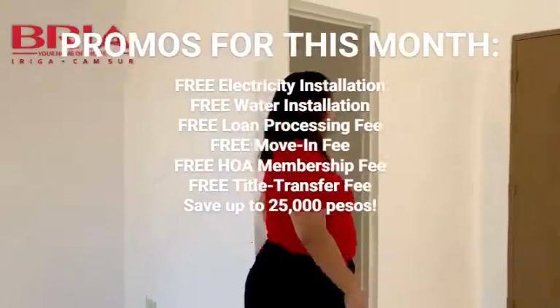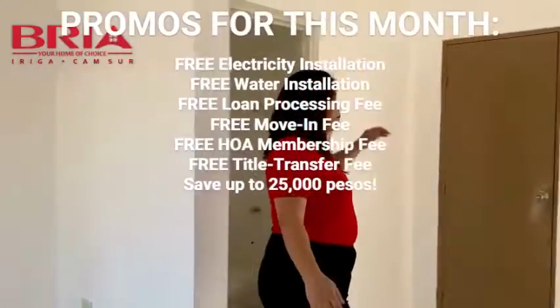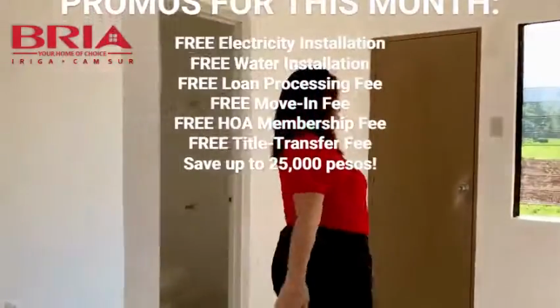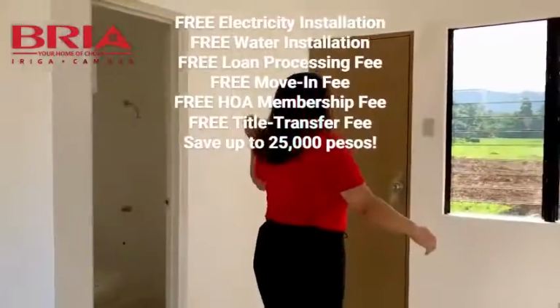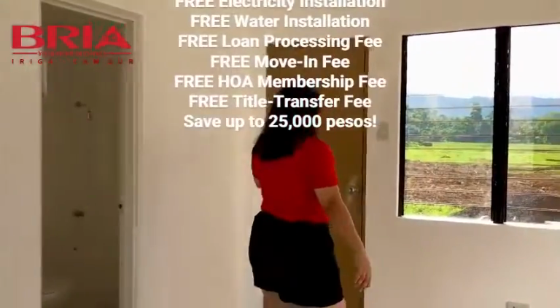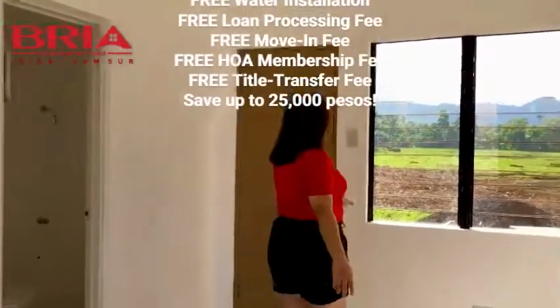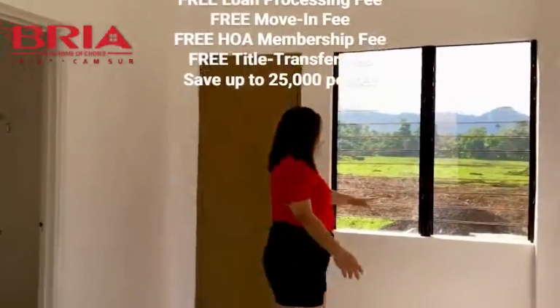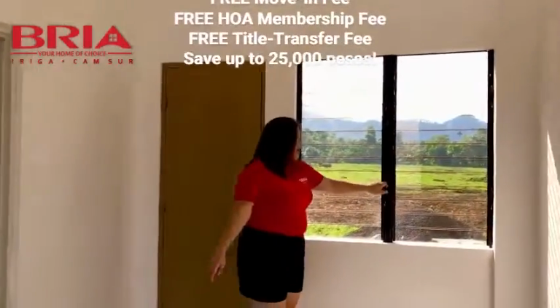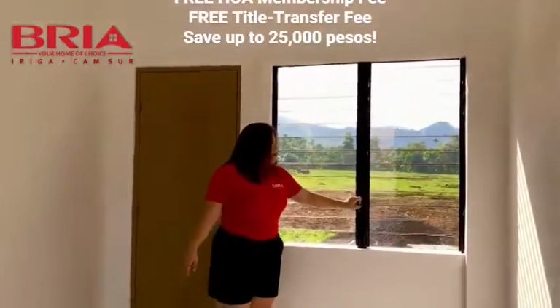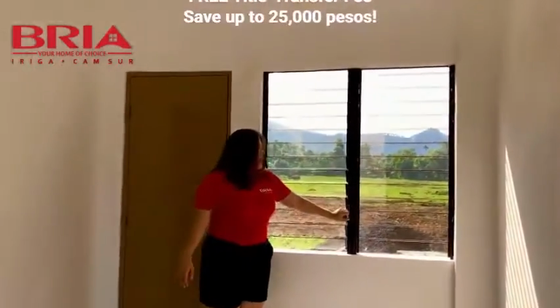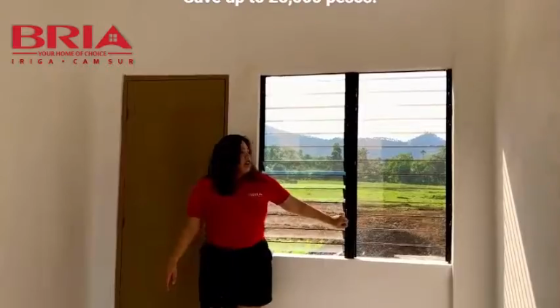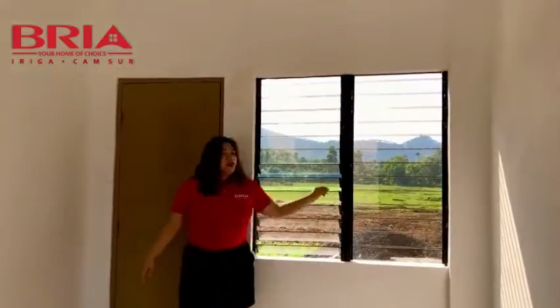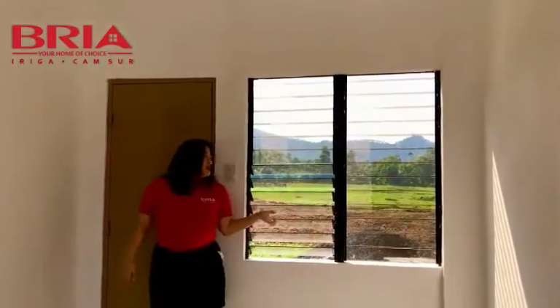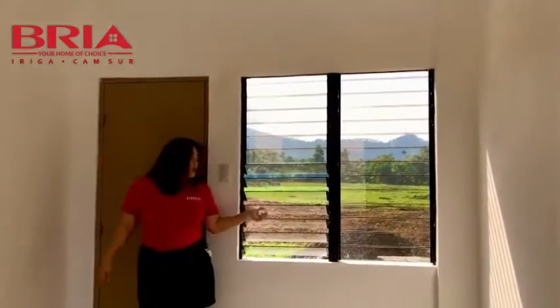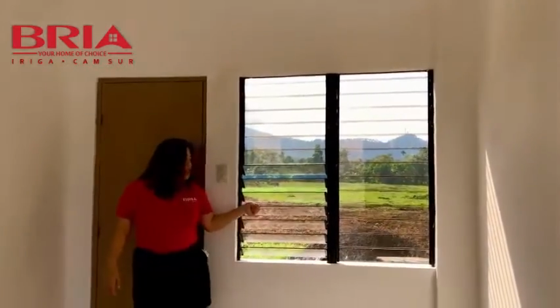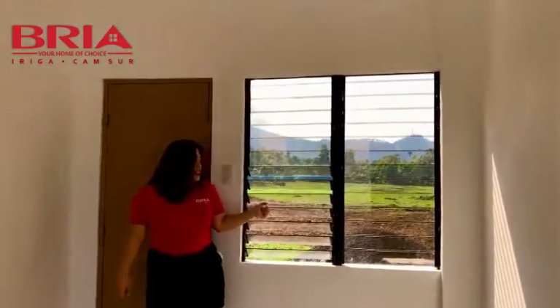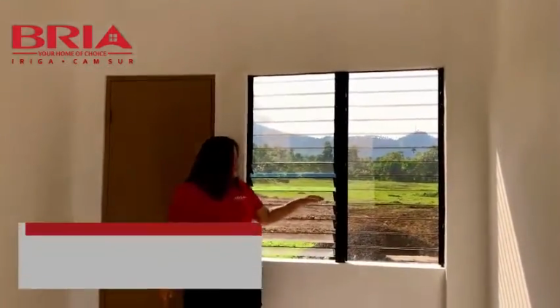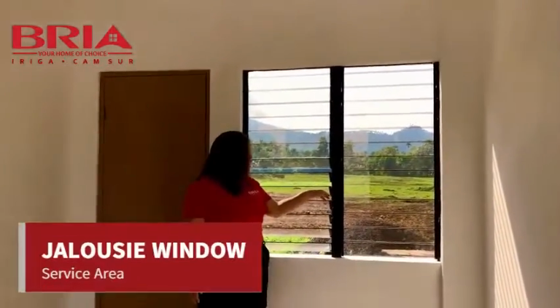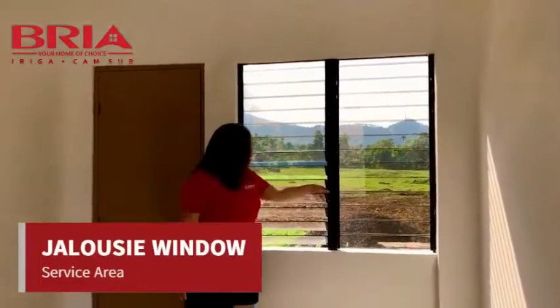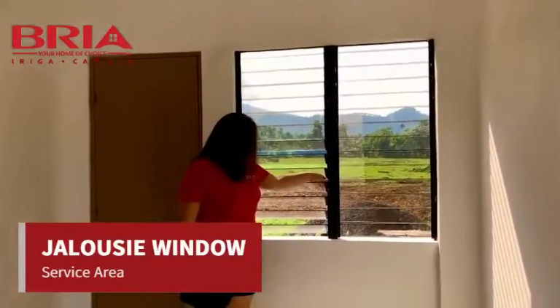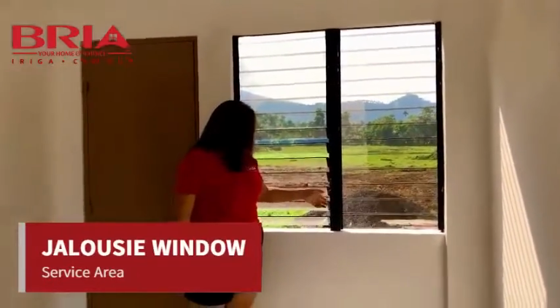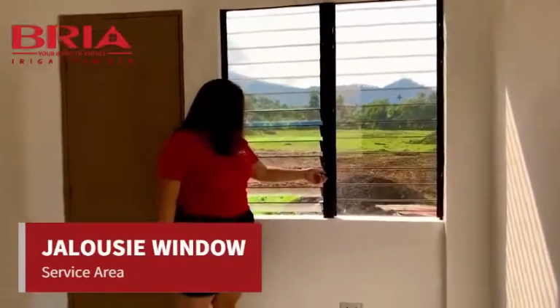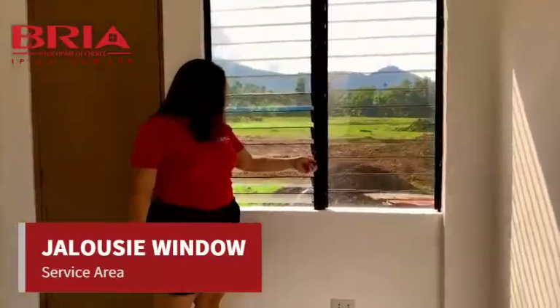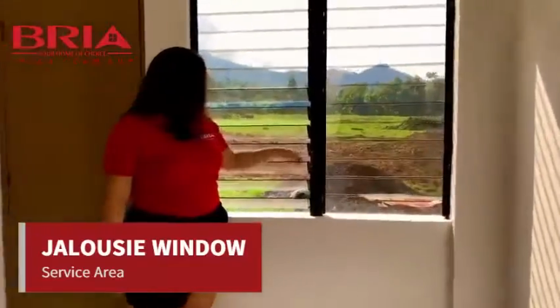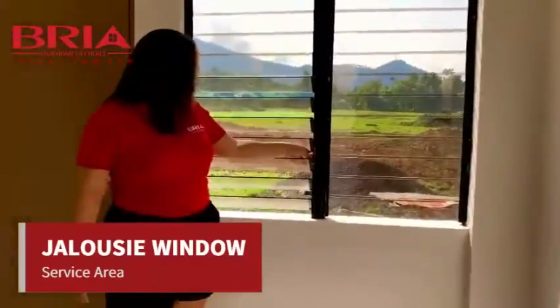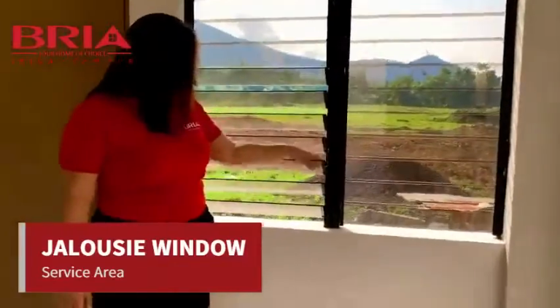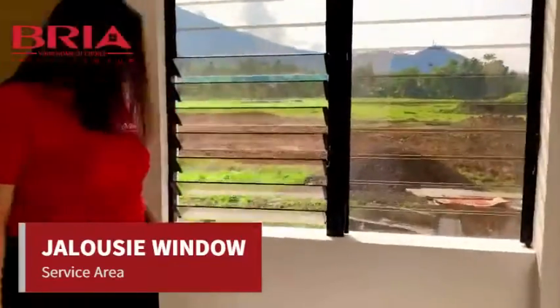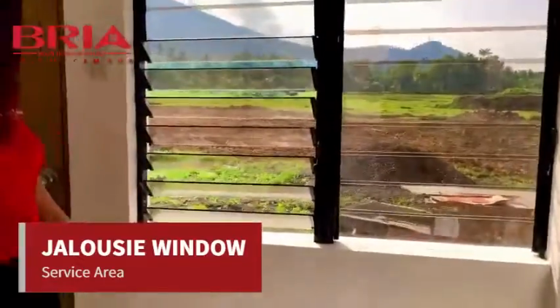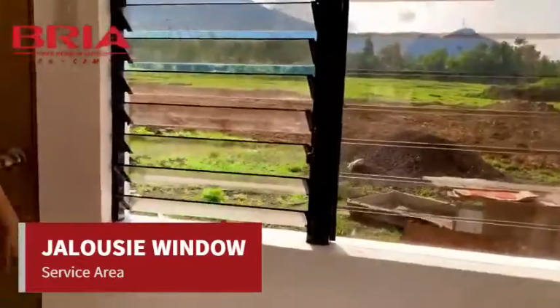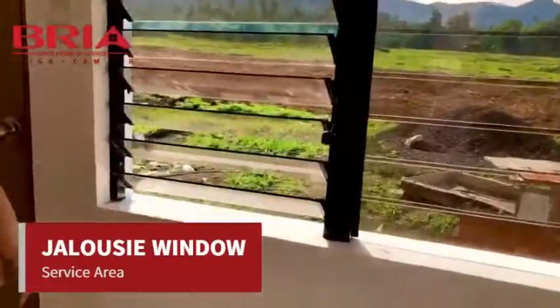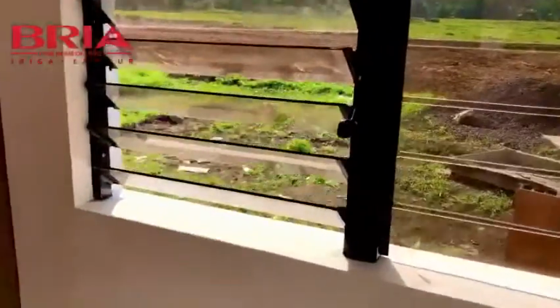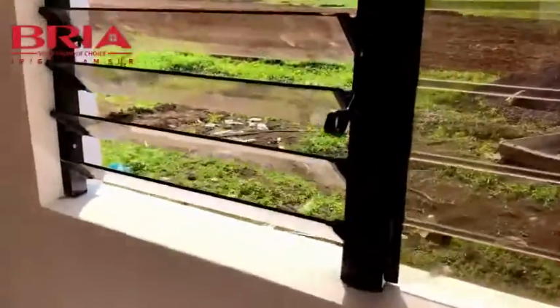So dito naman po tayo sa ating service area — meron po tayong jalousie window. Ito ang klase ng jalousie window dito sa ating service area.